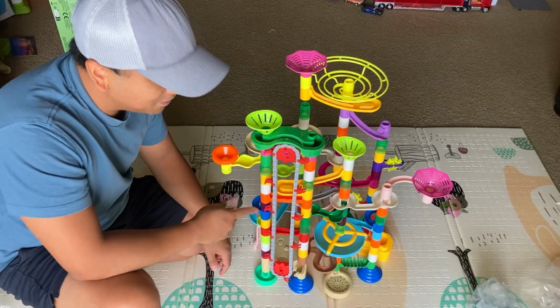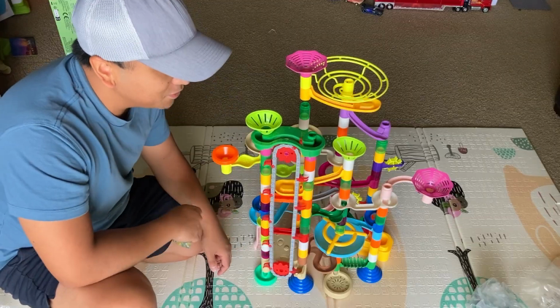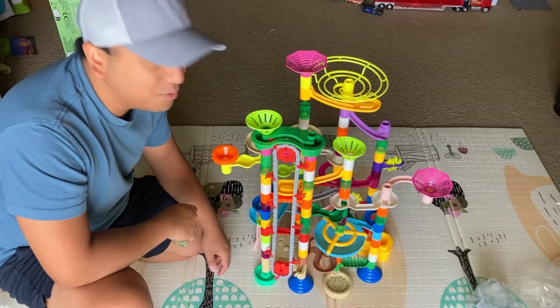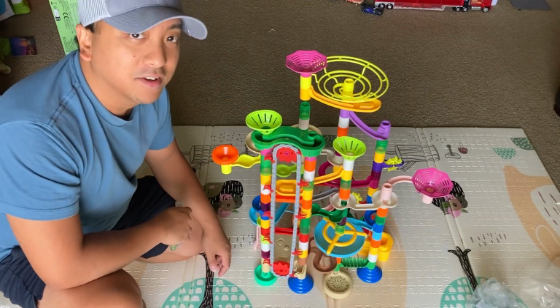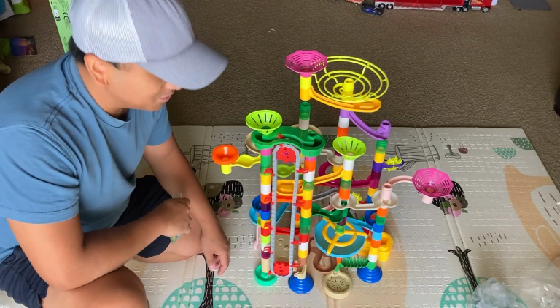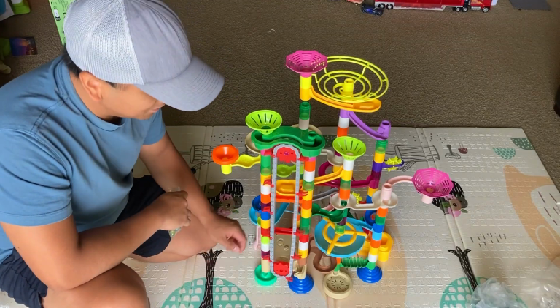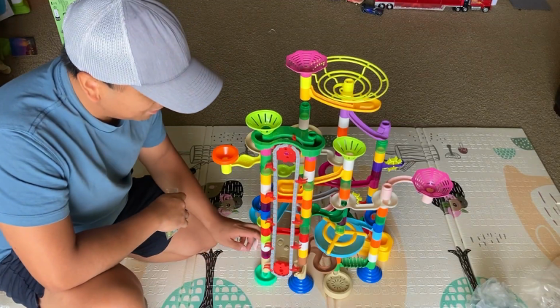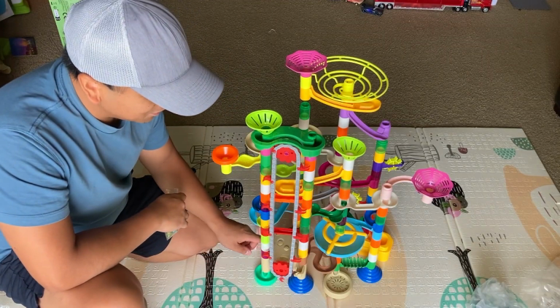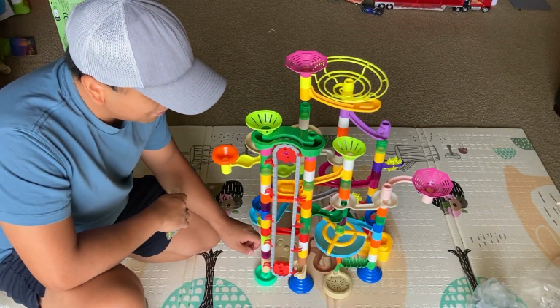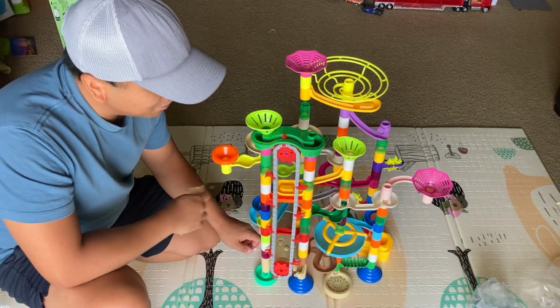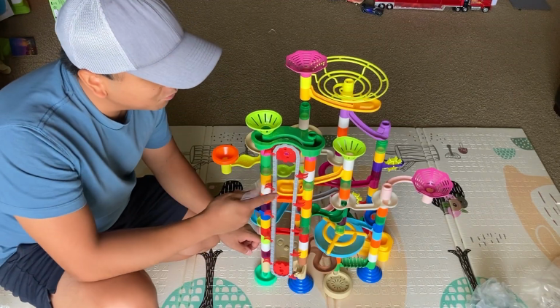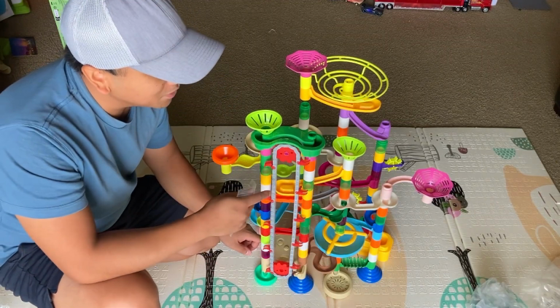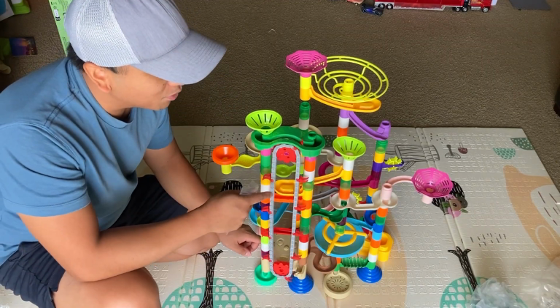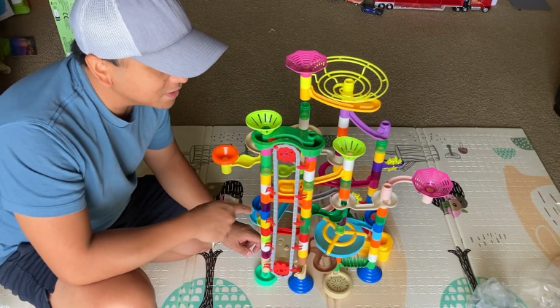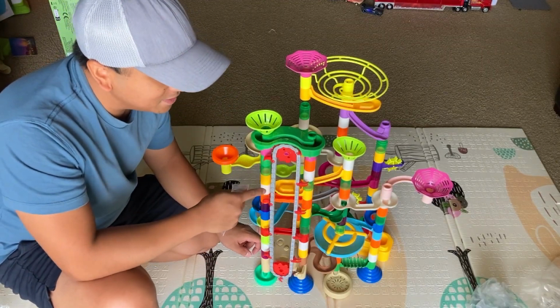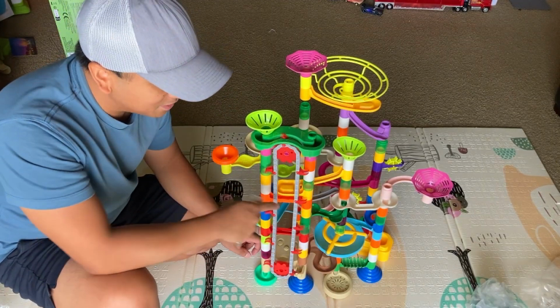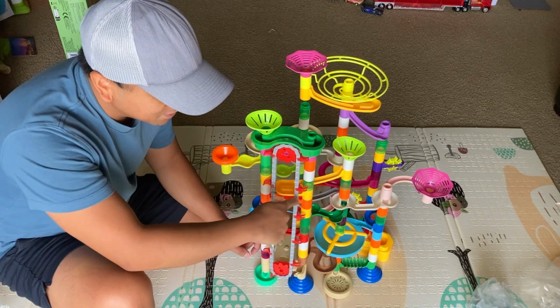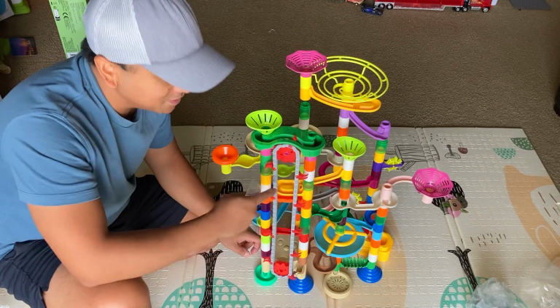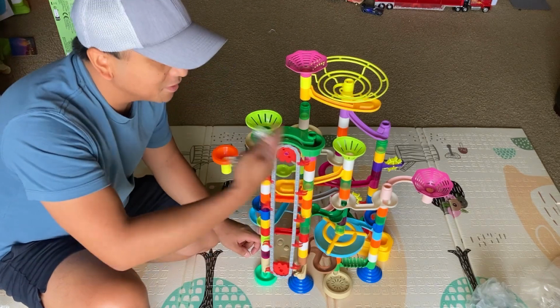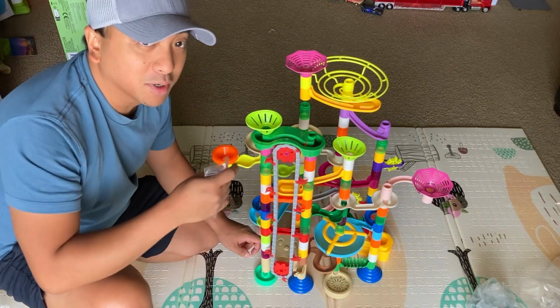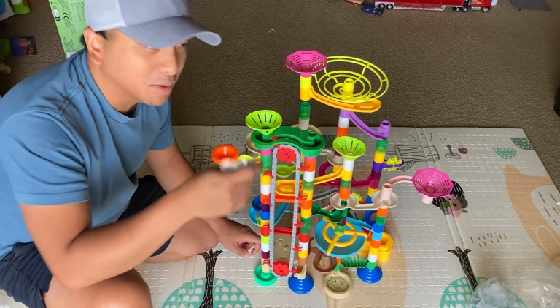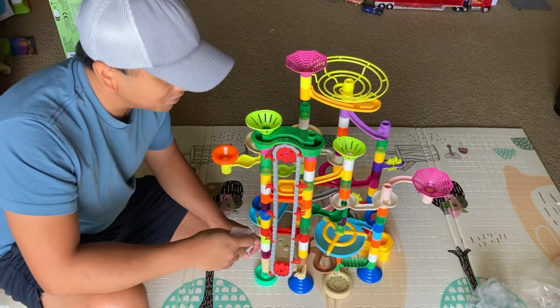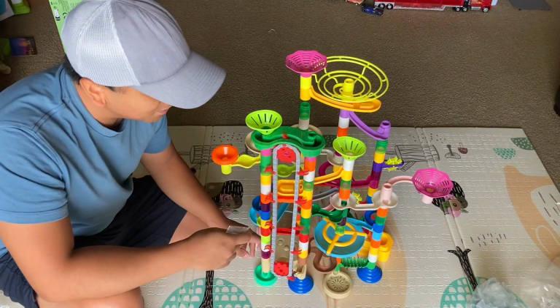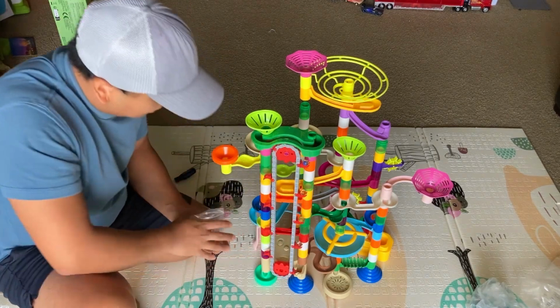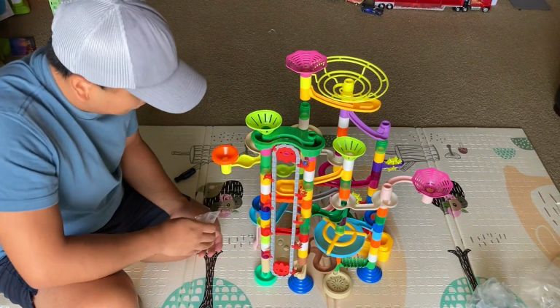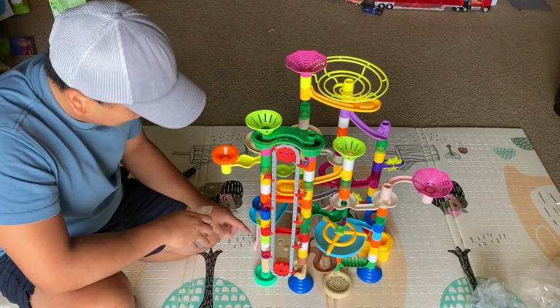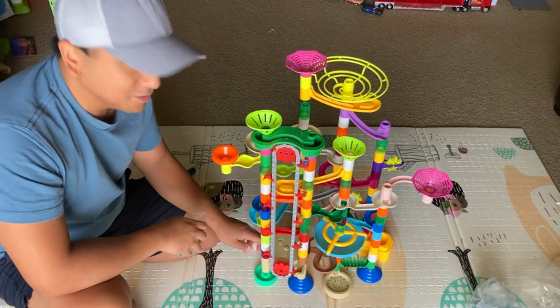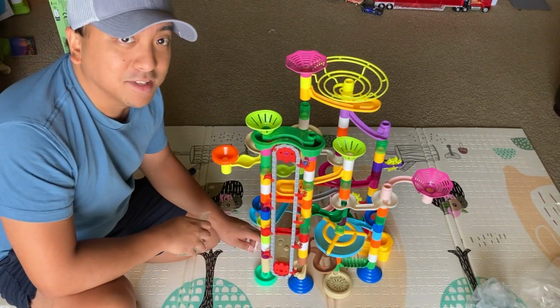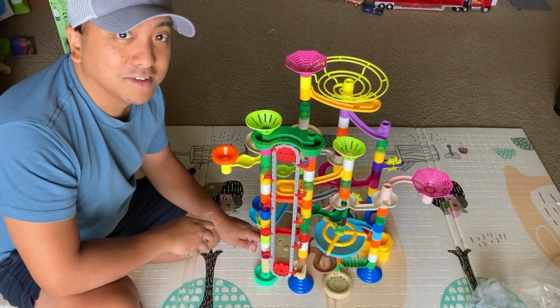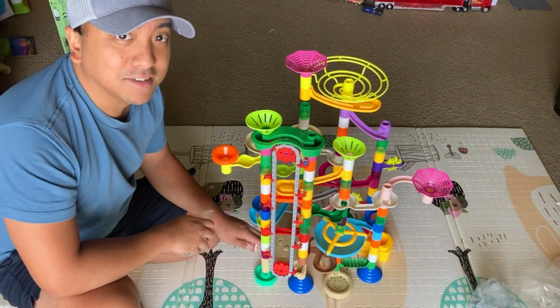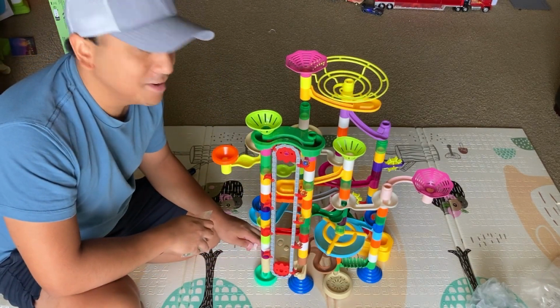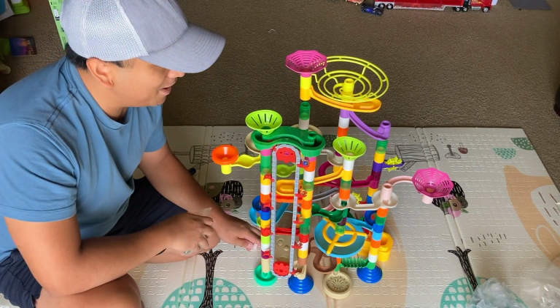There you go. So you'll see the elevator go in there, and then you would put the marbles in these red slots here, and then it'll bring them up — so I'm going to show you that right now. Let's test this thing out.